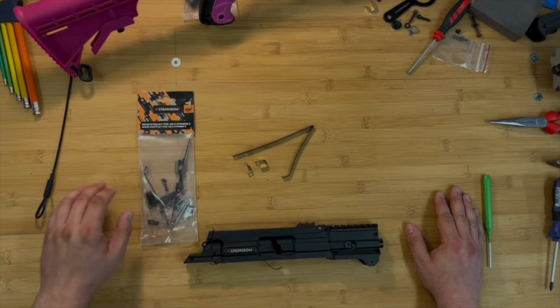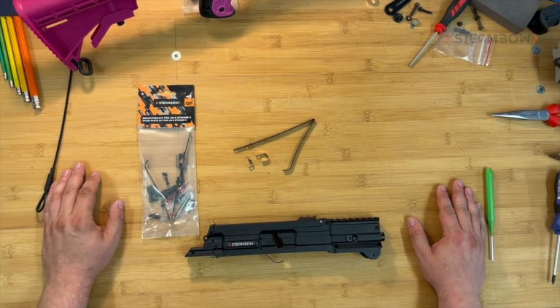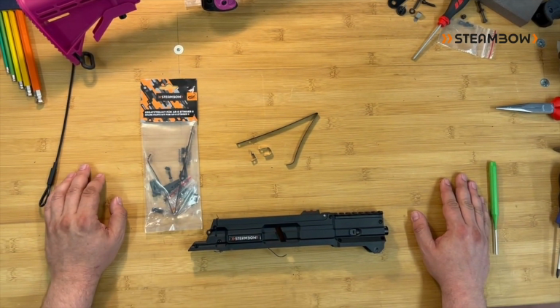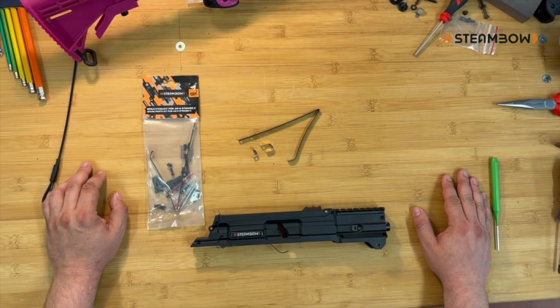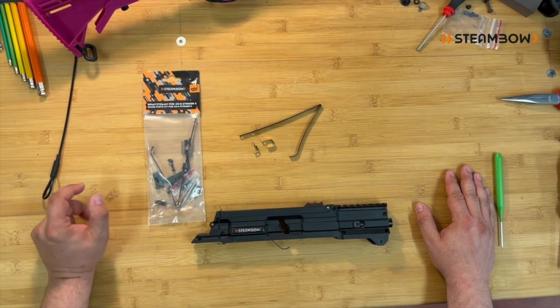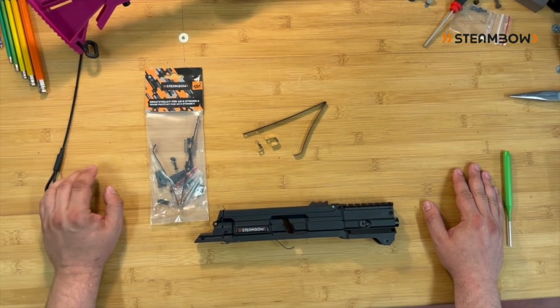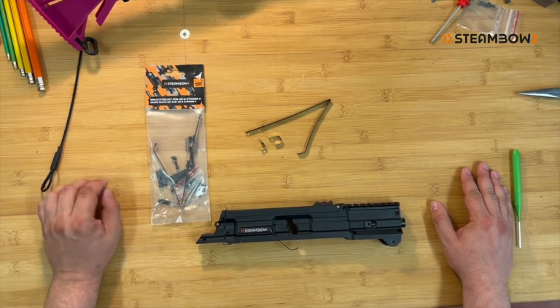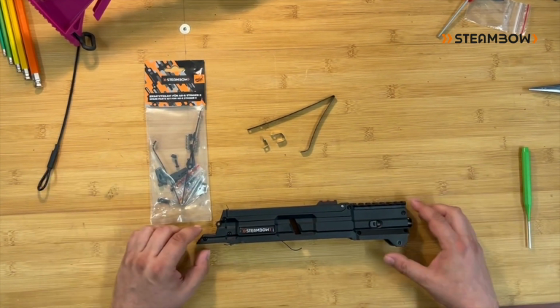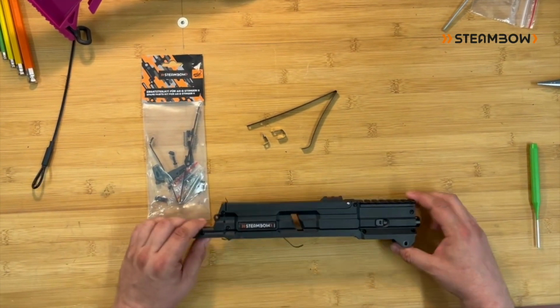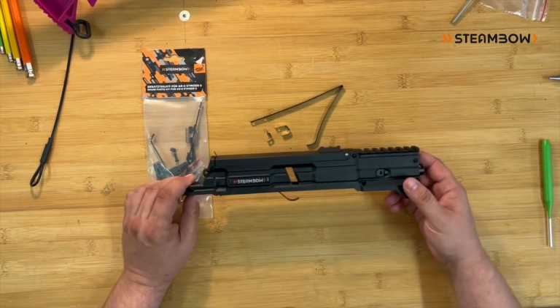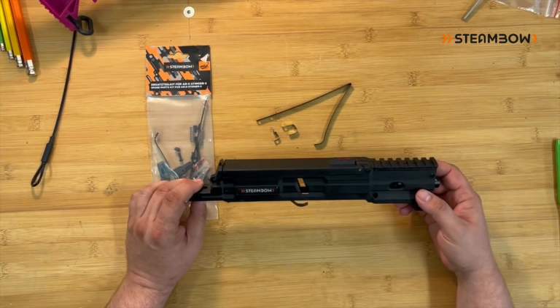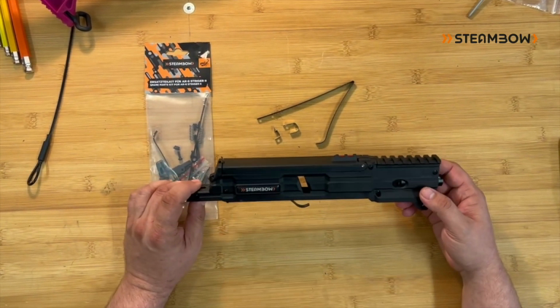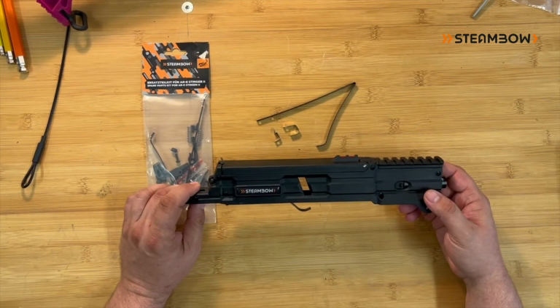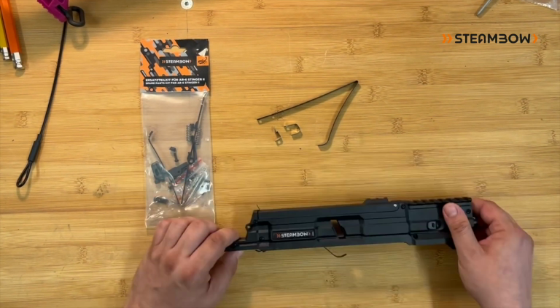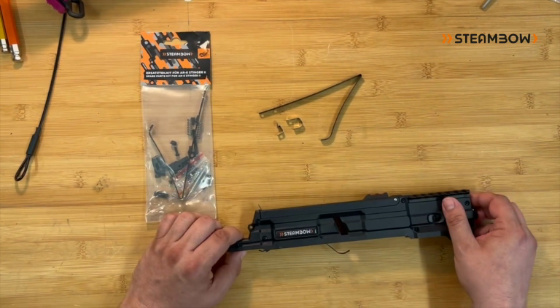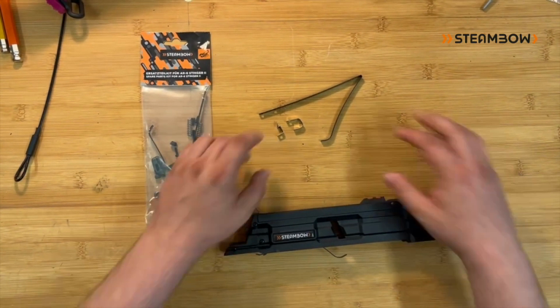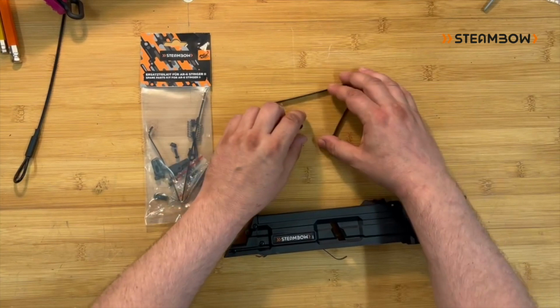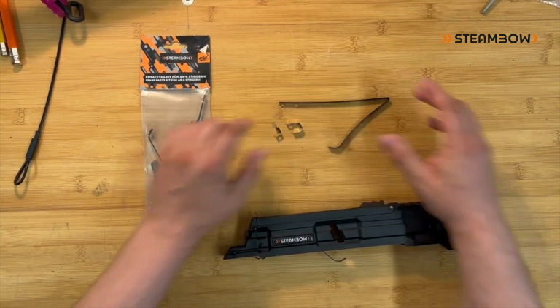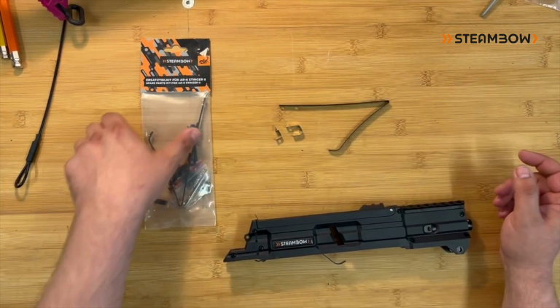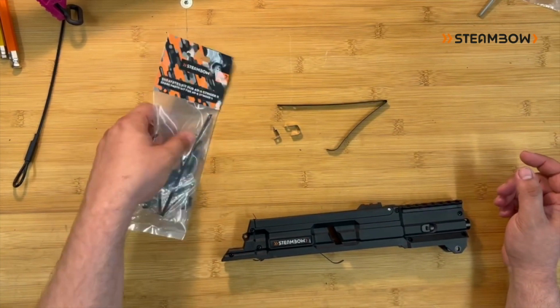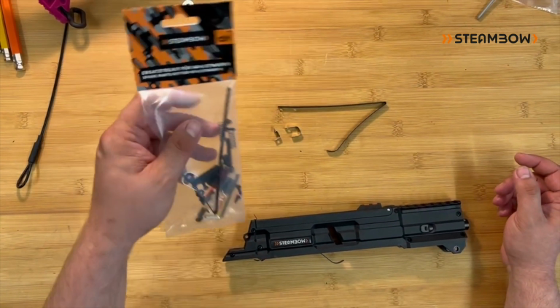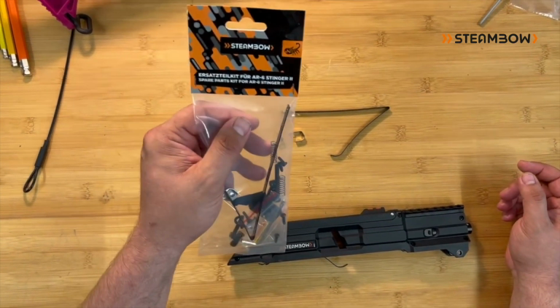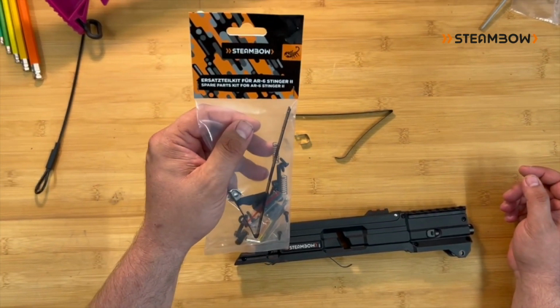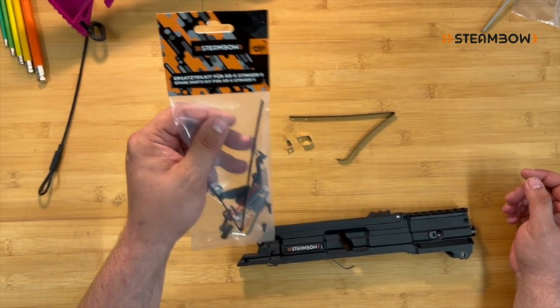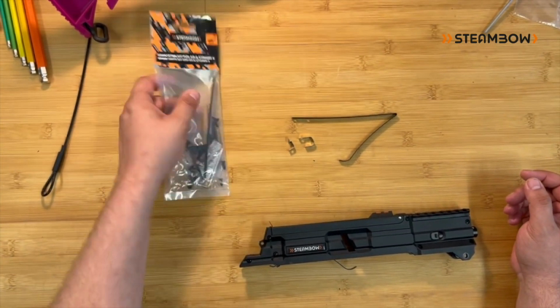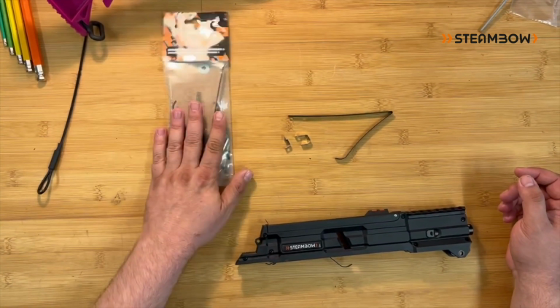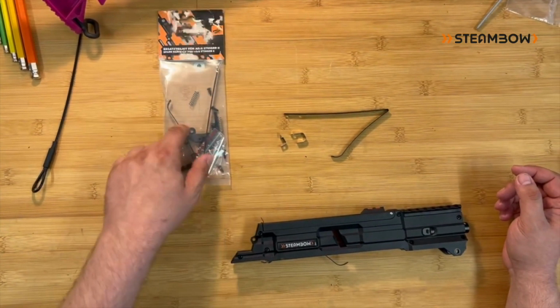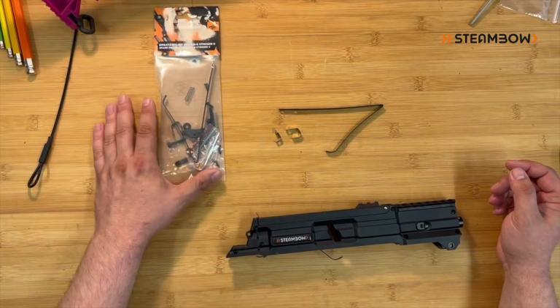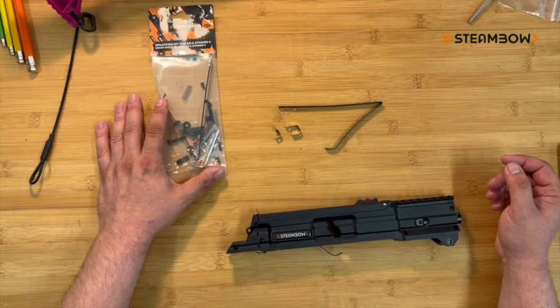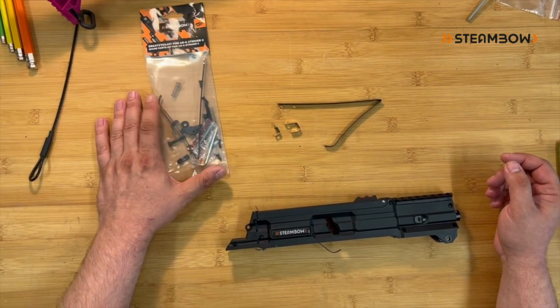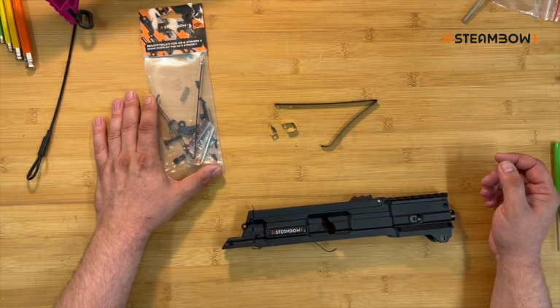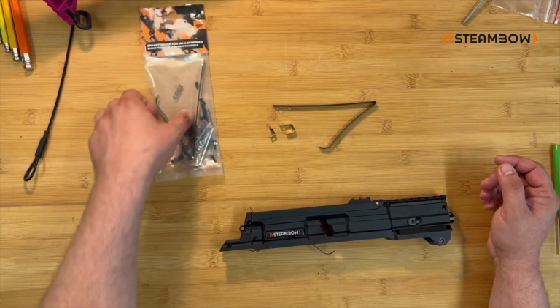Hello! Today we want to talk about the springs that are in the magazine of the AR6 Stinger 2. In total there are three springs. All of them you can find in our spare parts kit. This is handy to have around.